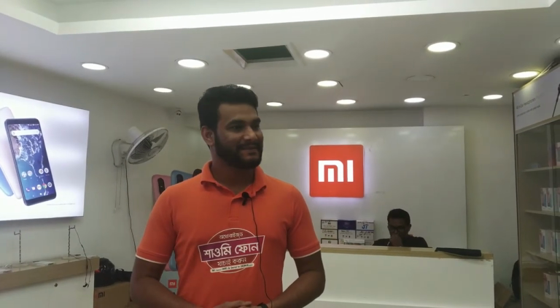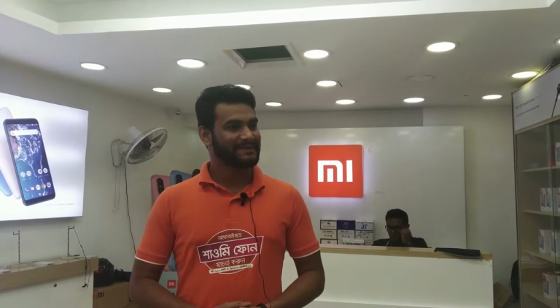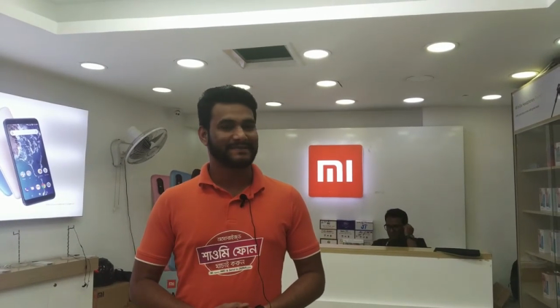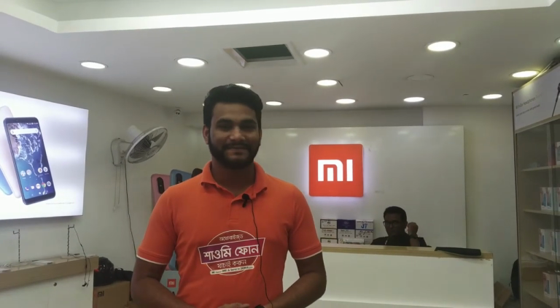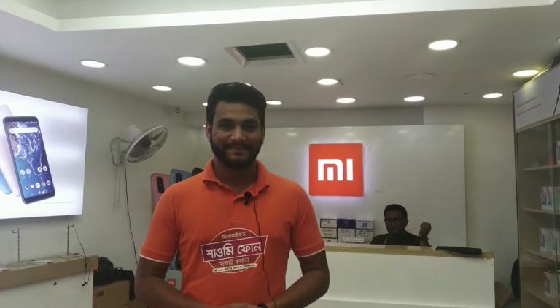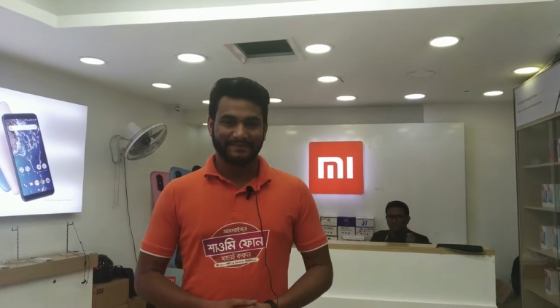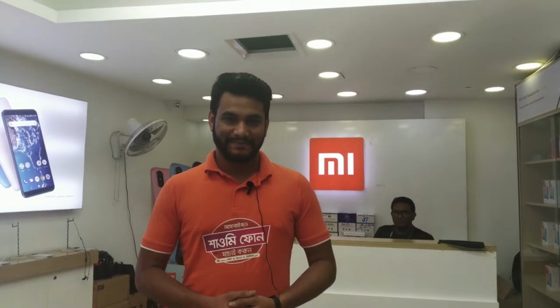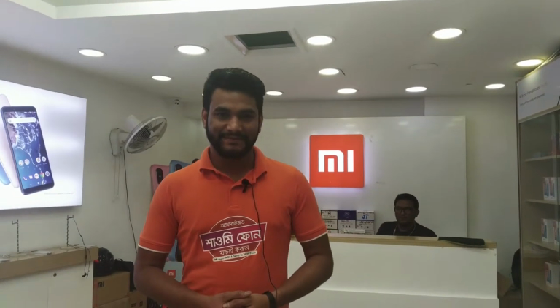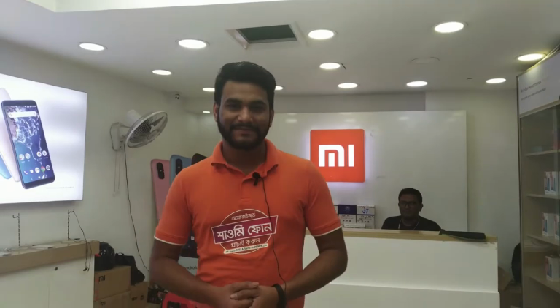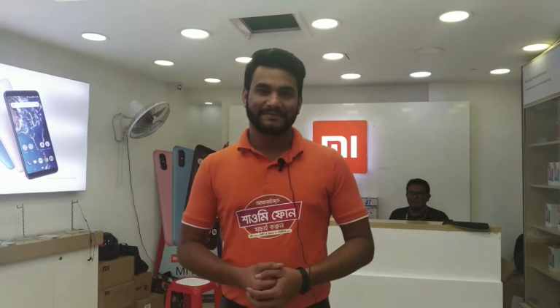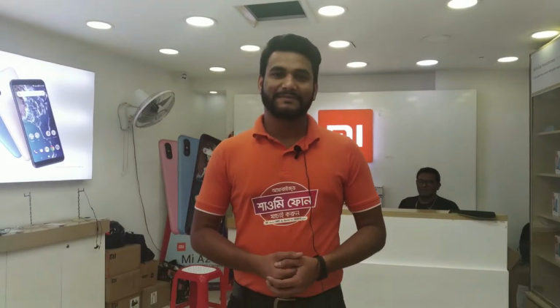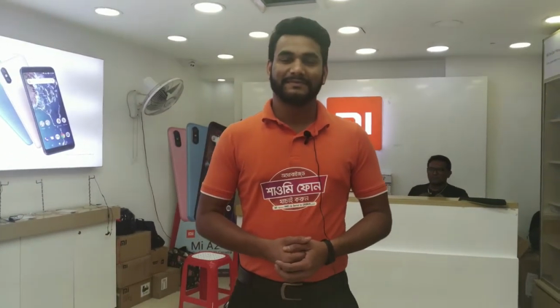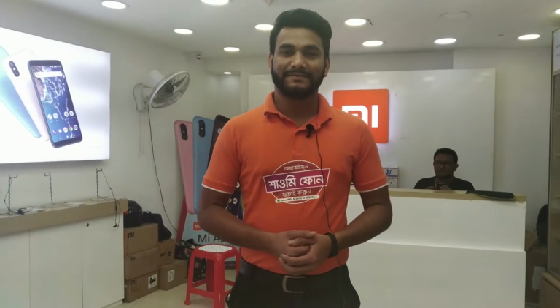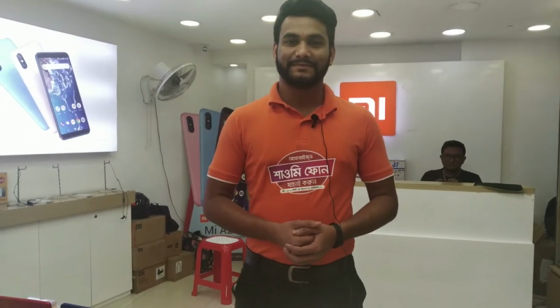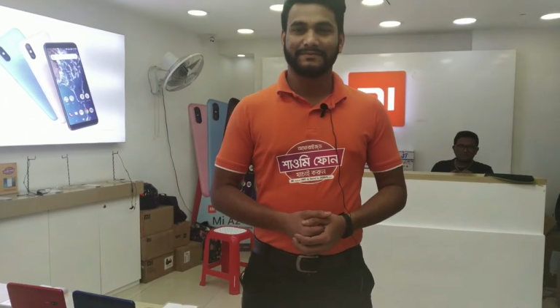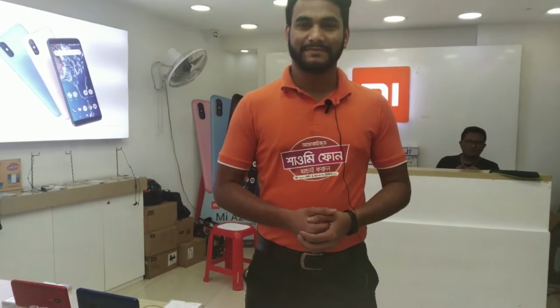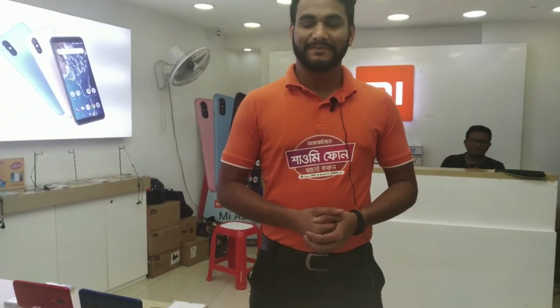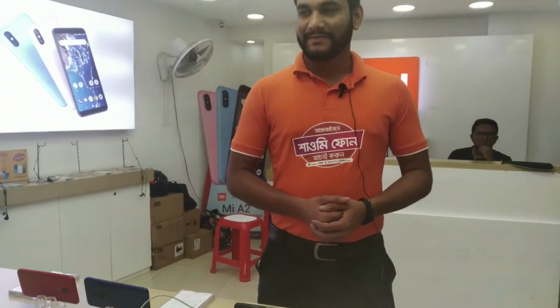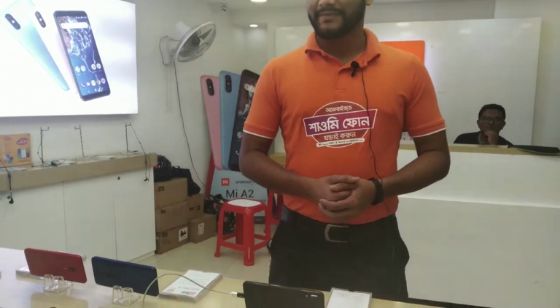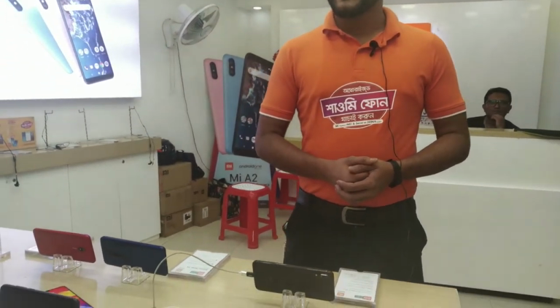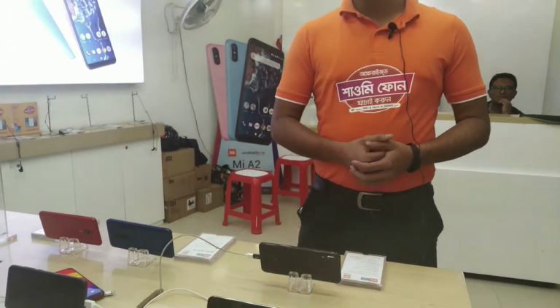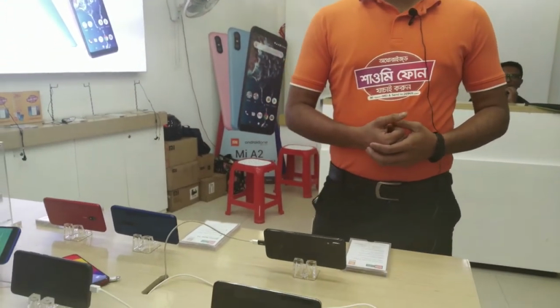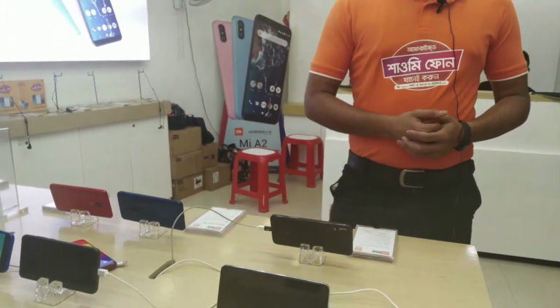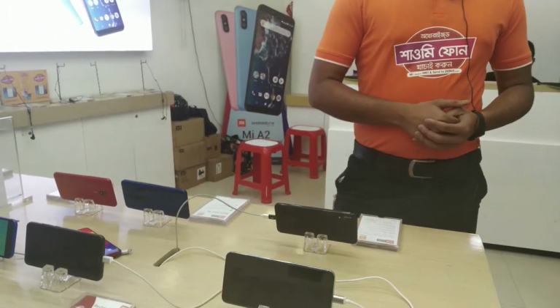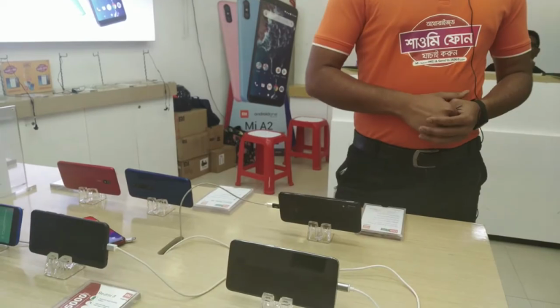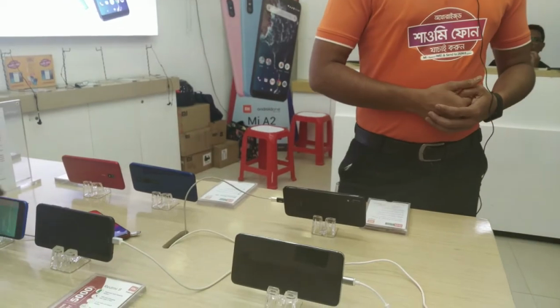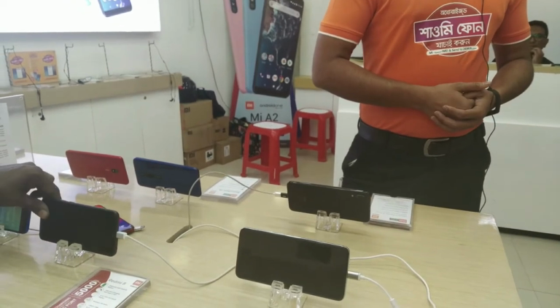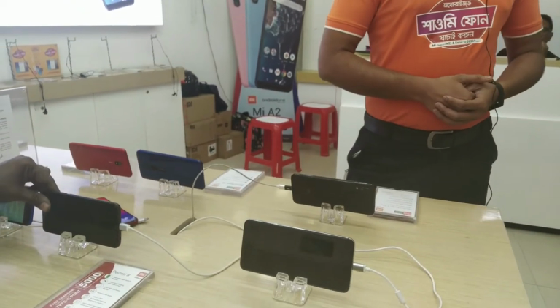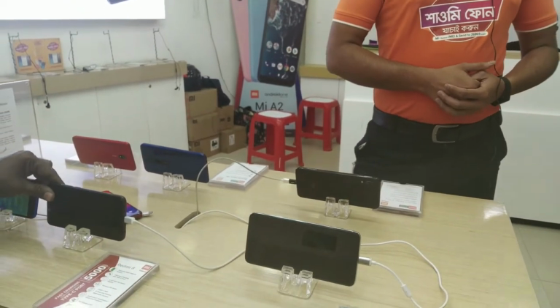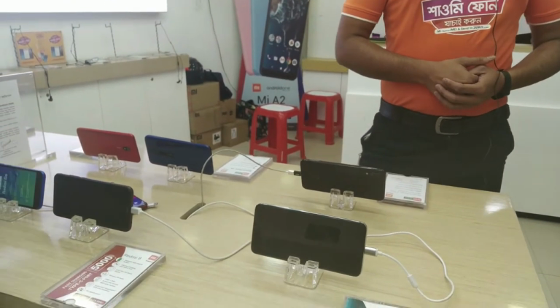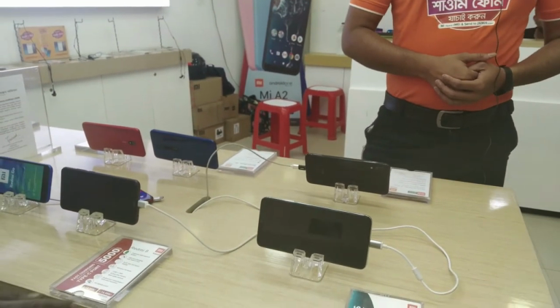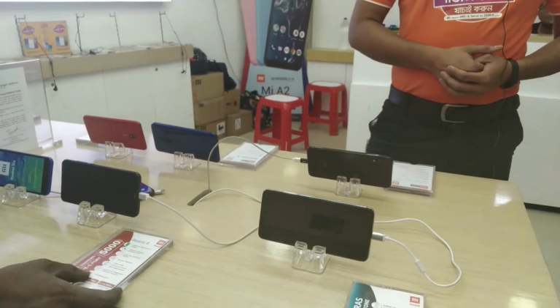Hello viewers, assalamu alaikum, how are you? I'm going to talk to you in Tokyo Square in the Xiaomi show. This is shop number 630, level 6.